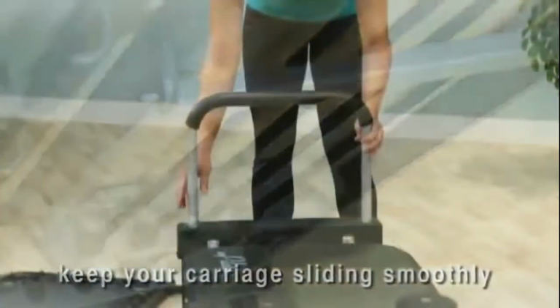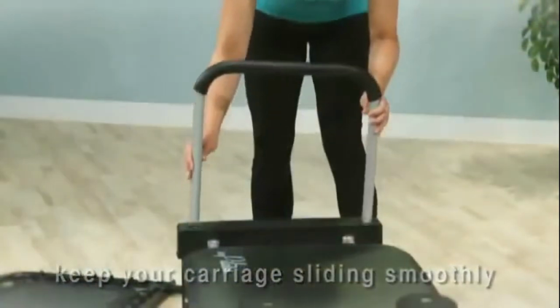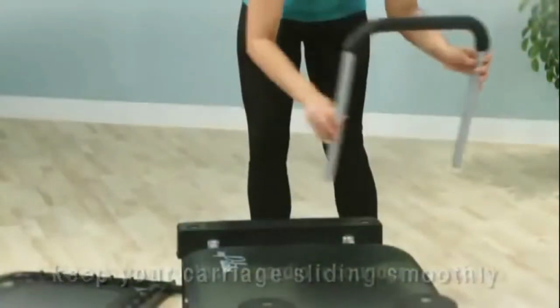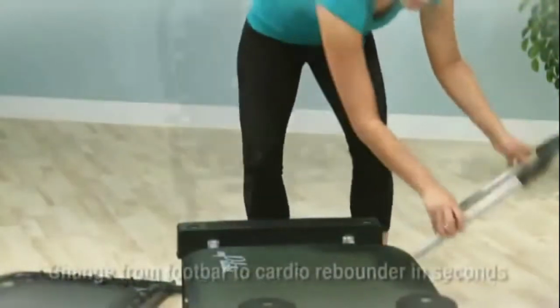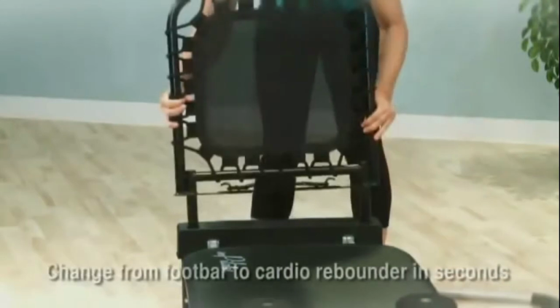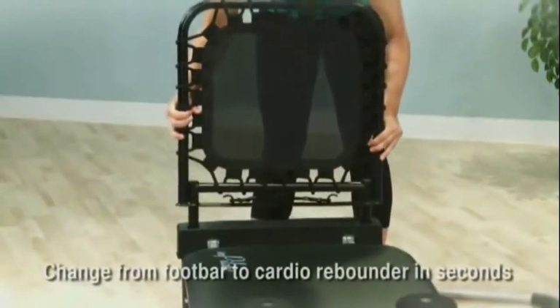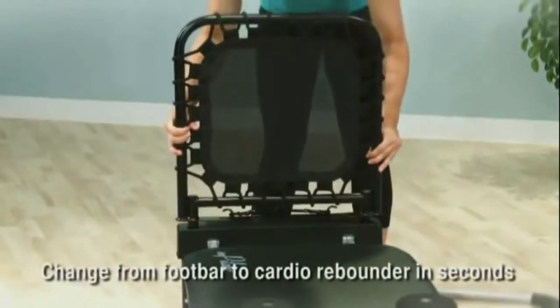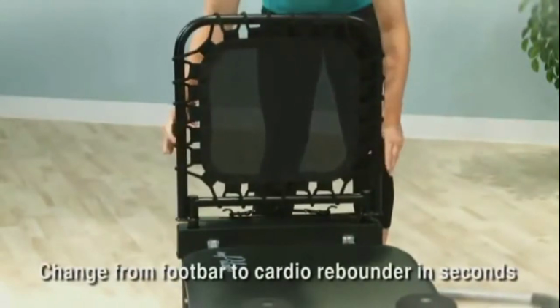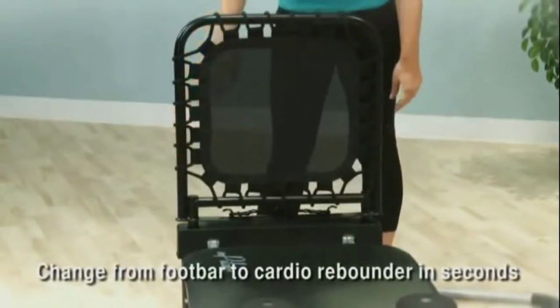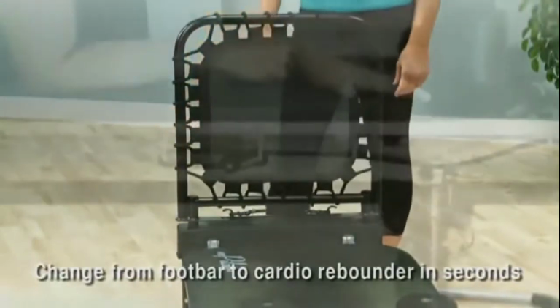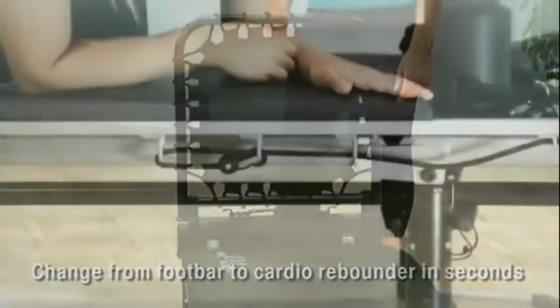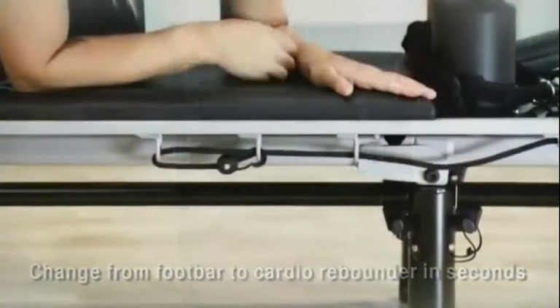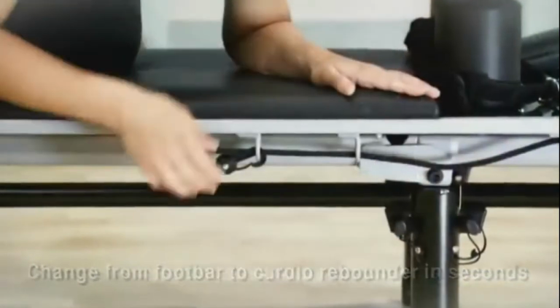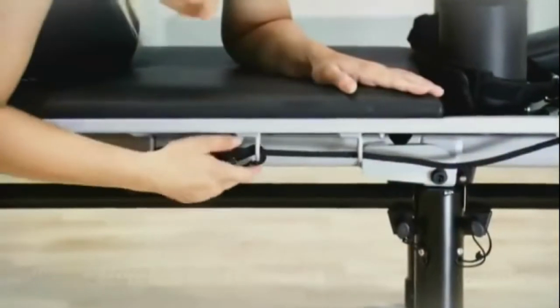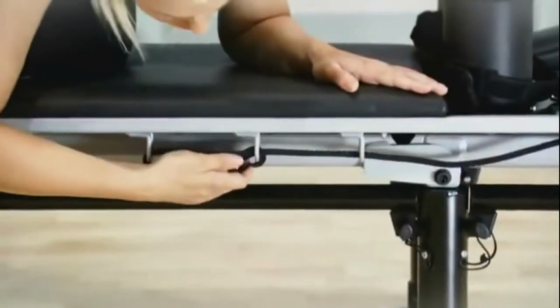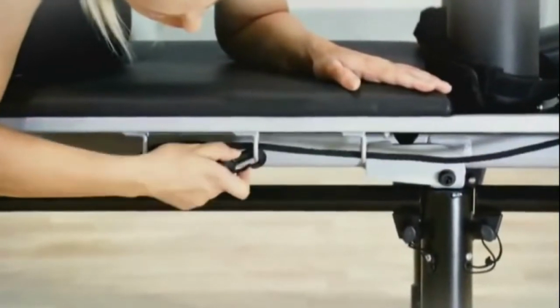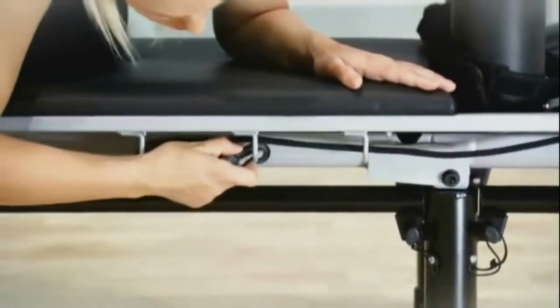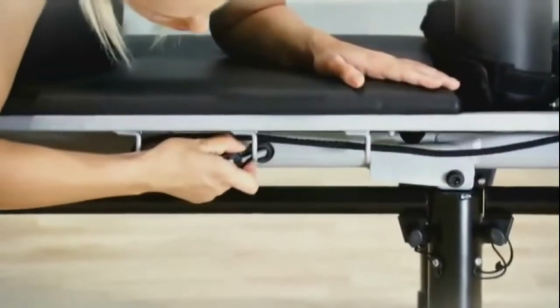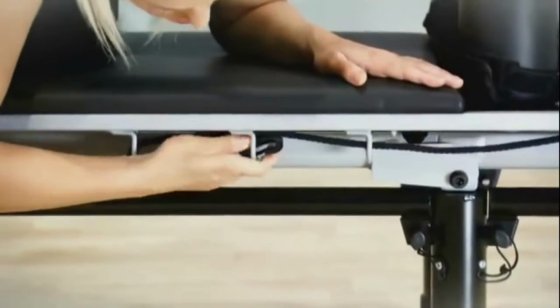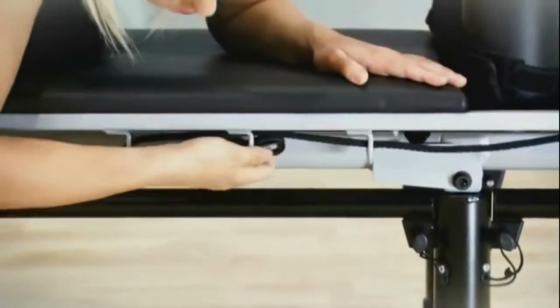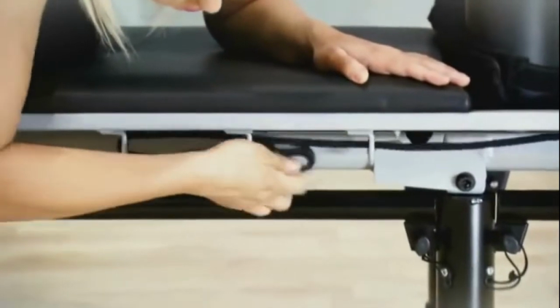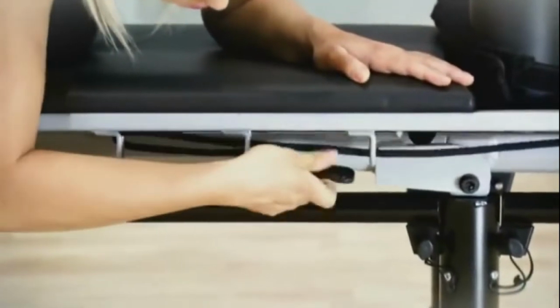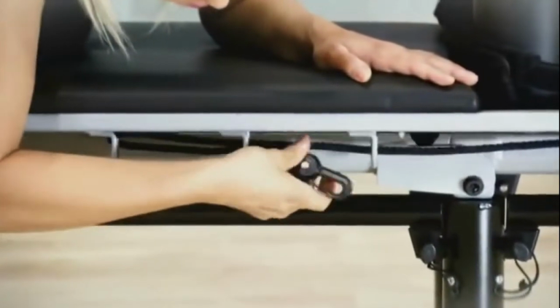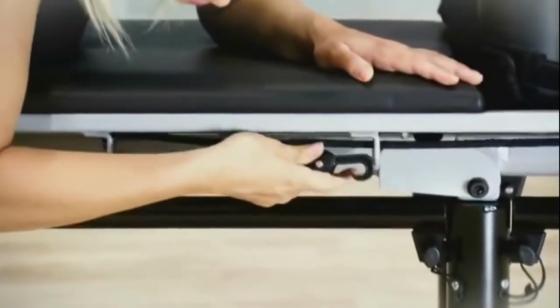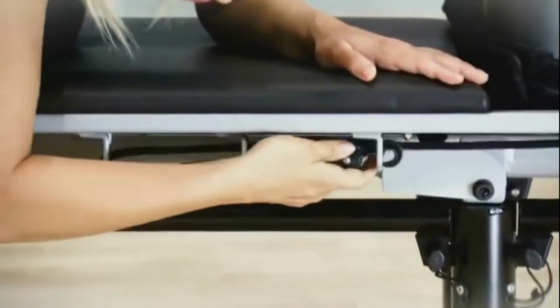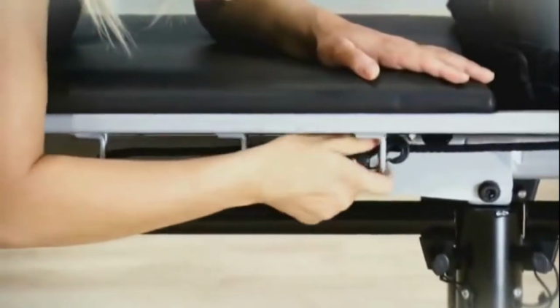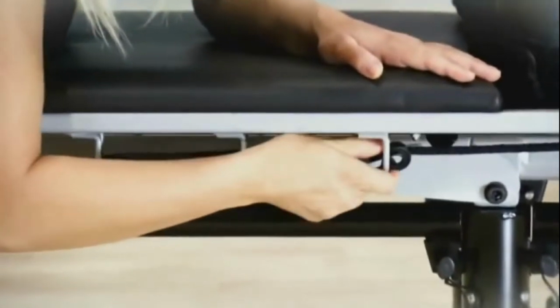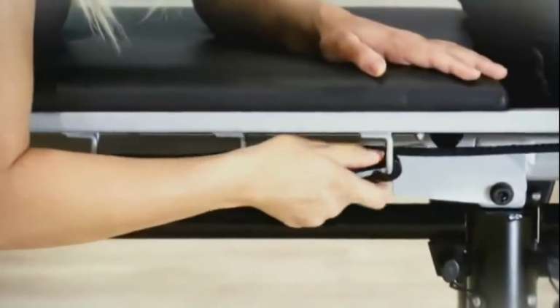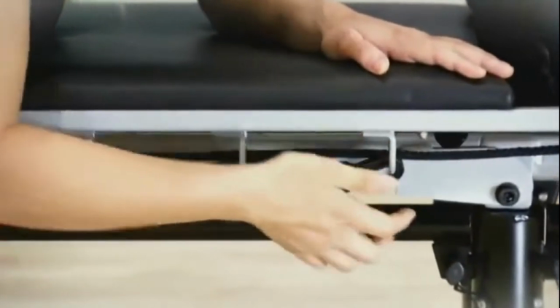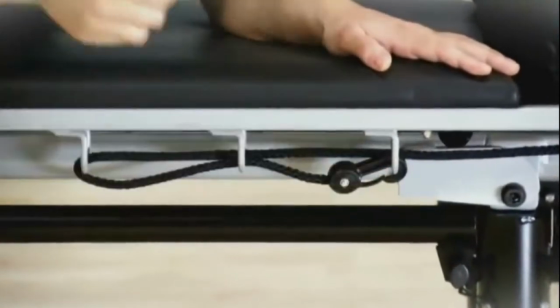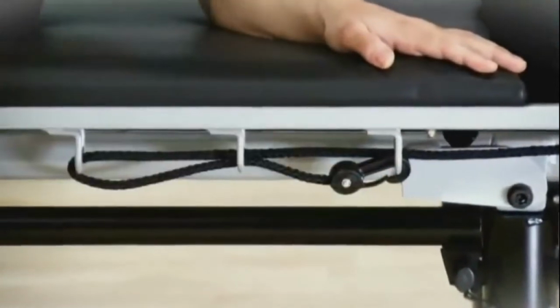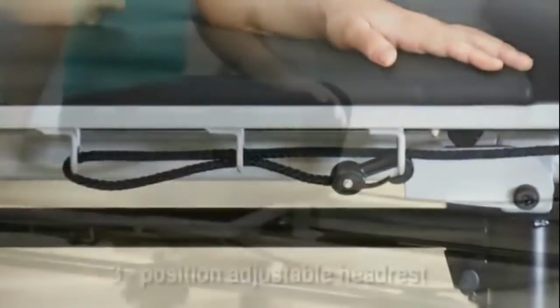It's easy to change from the foot bar to the Cardio Rebounder. Adjusting rope length is quick and easy — run the snap end of the rope through the loops on each side of the carriage and snap.